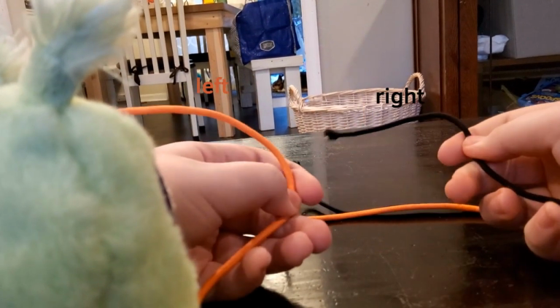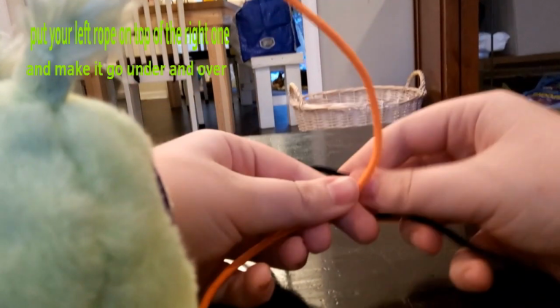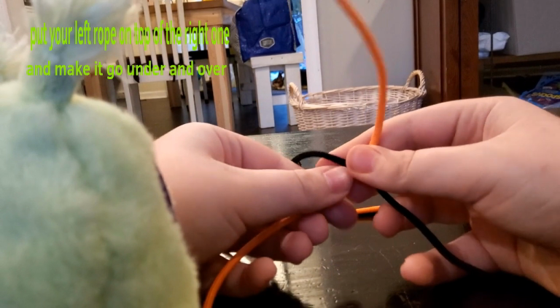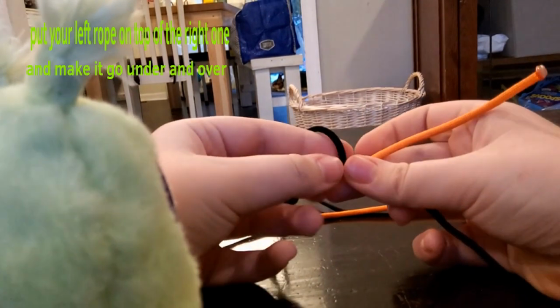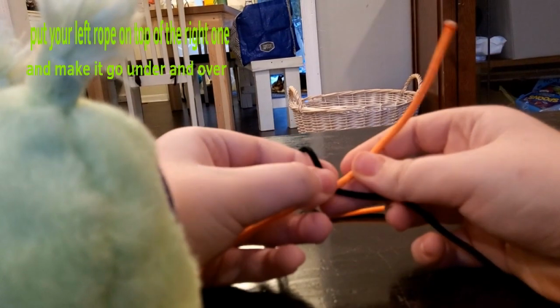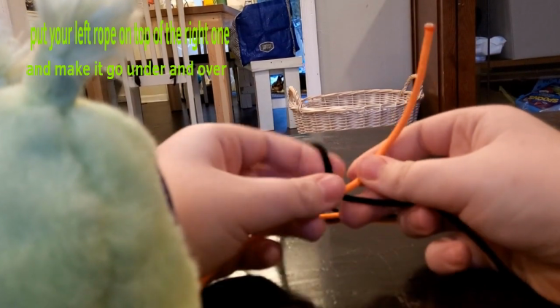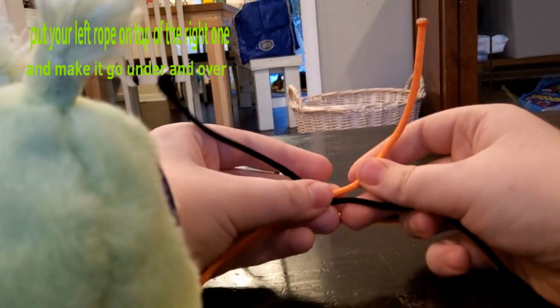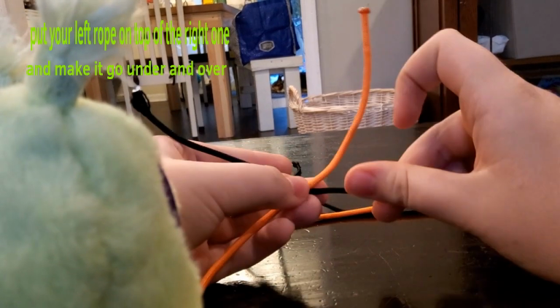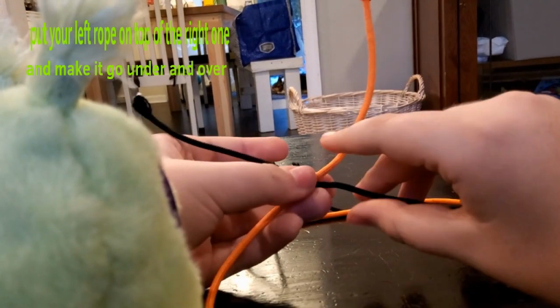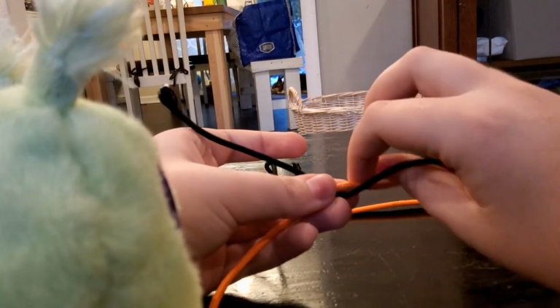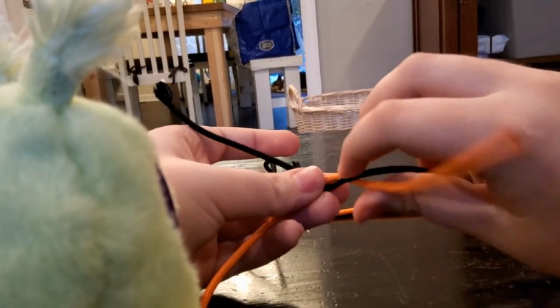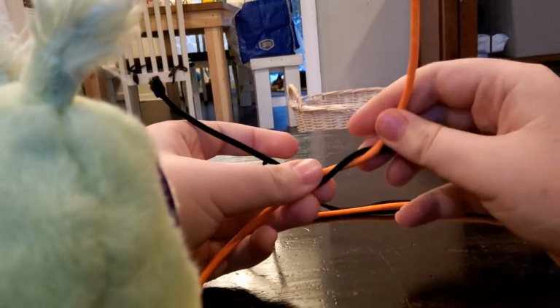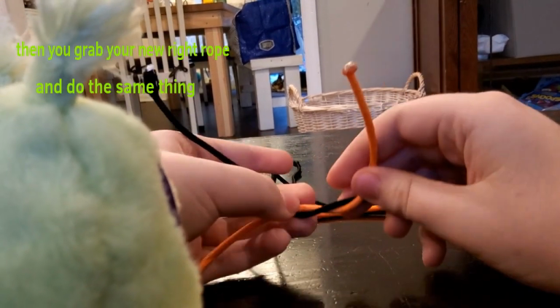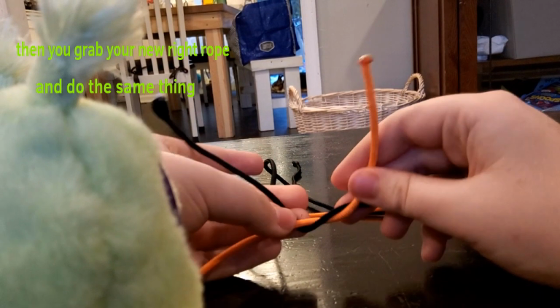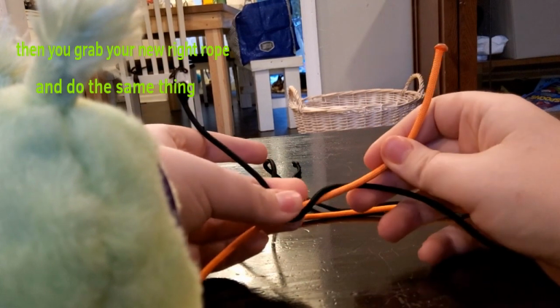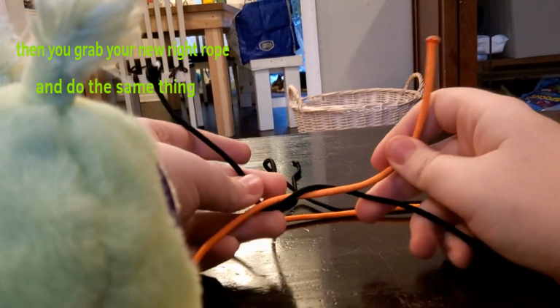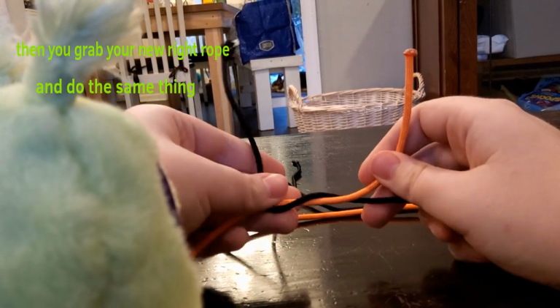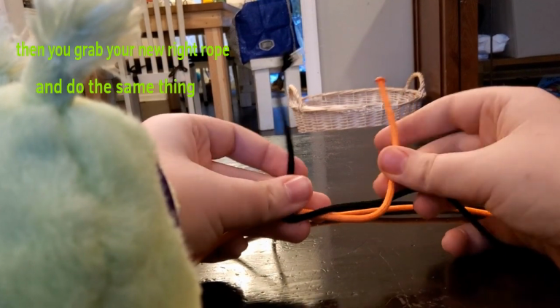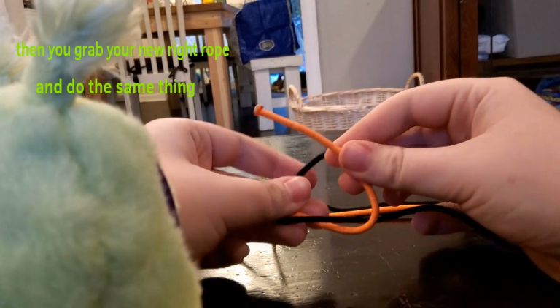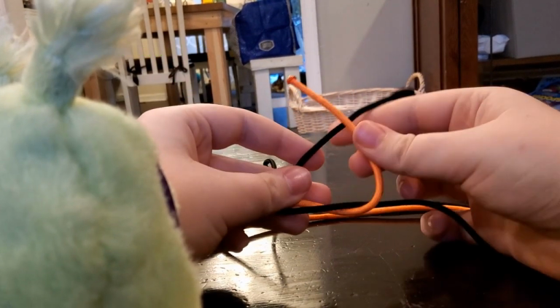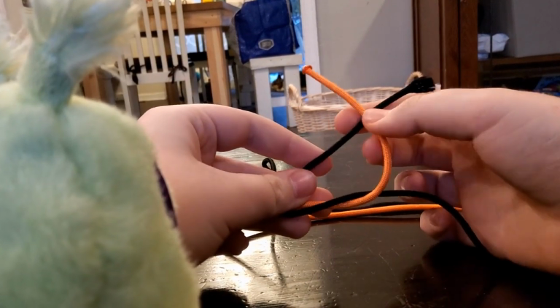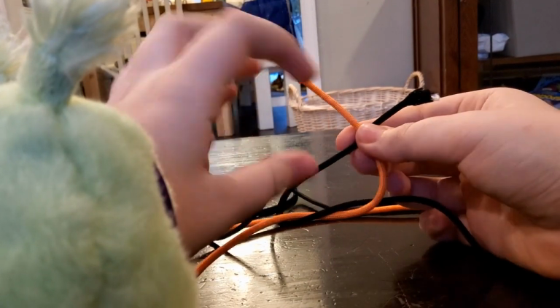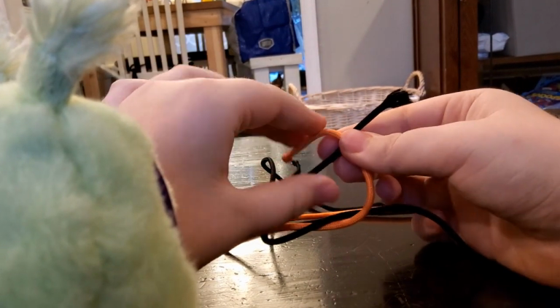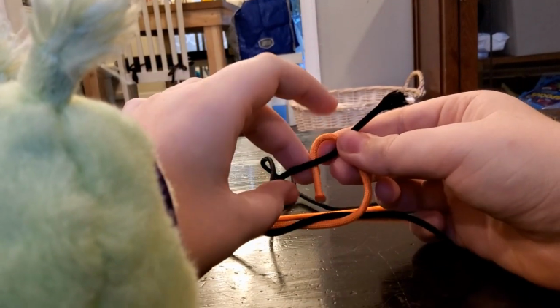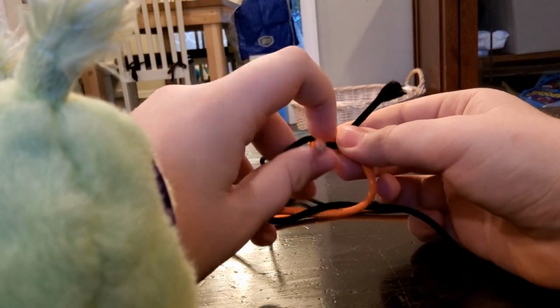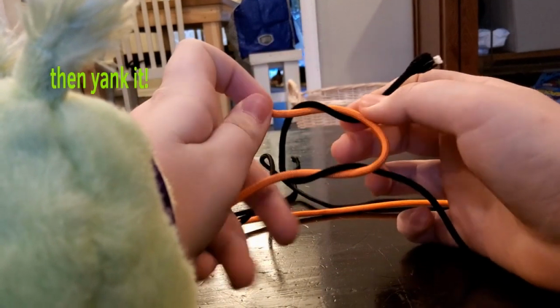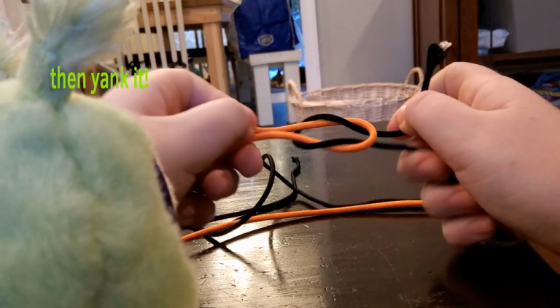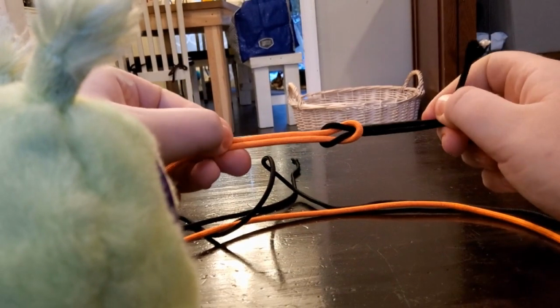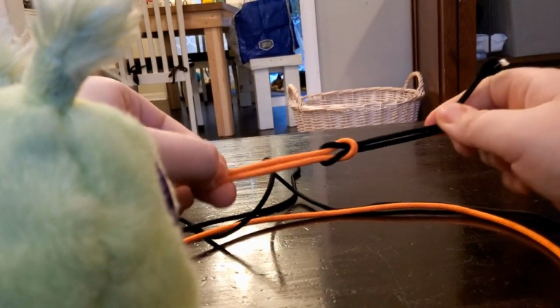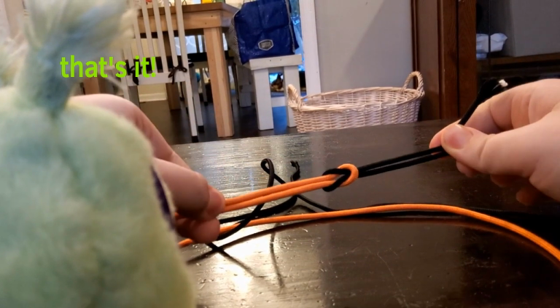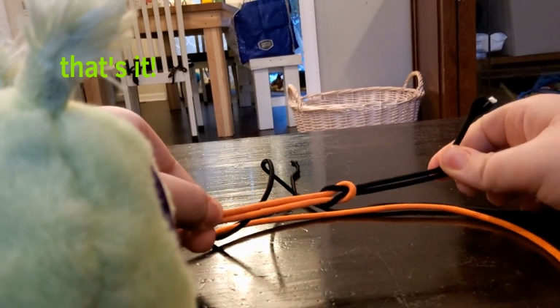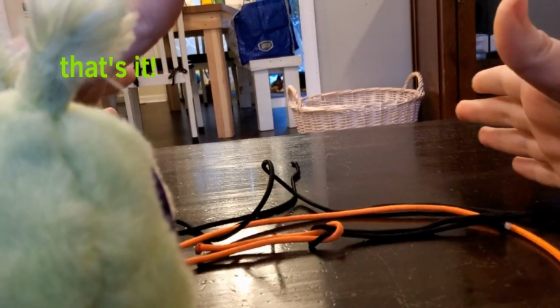Put your left rope on top of the right one and make it go under and over. Then you grab your new right rope and do the same thing. Then yank it. And boom, that's it.